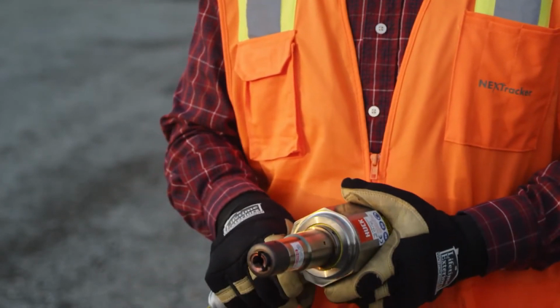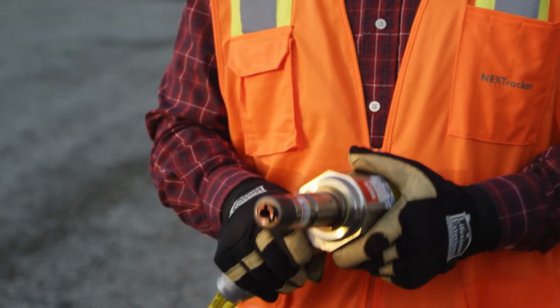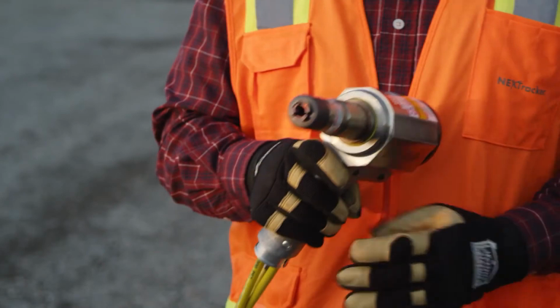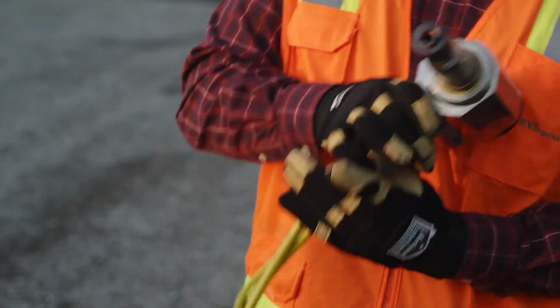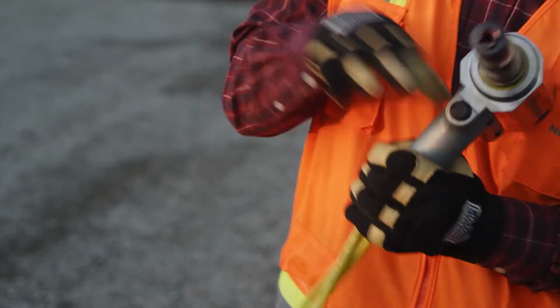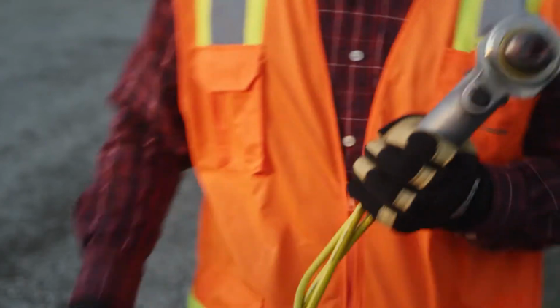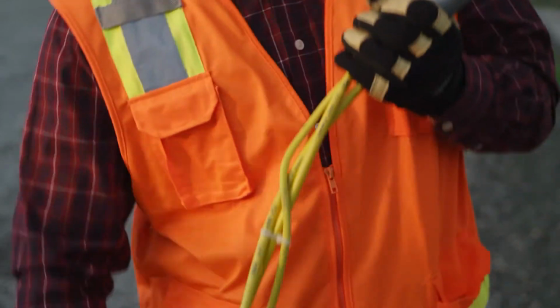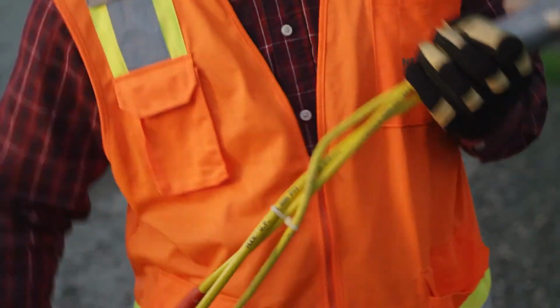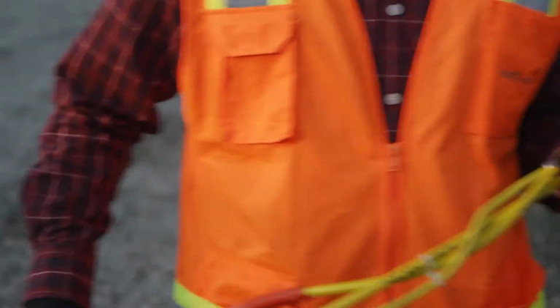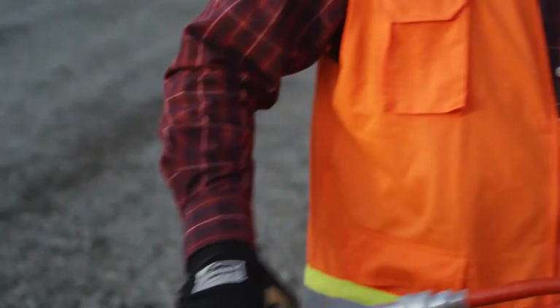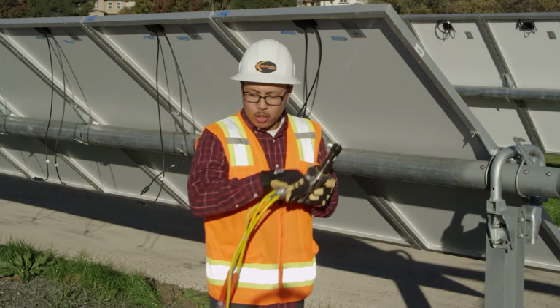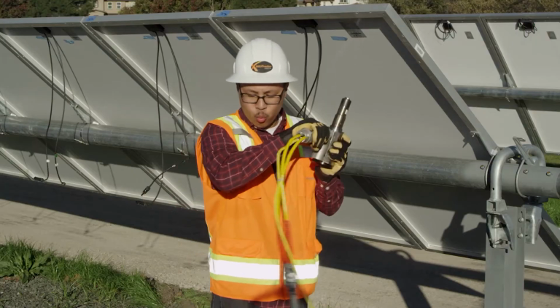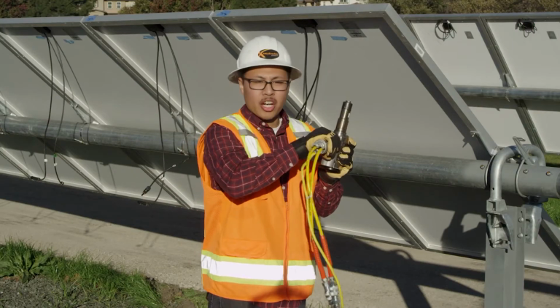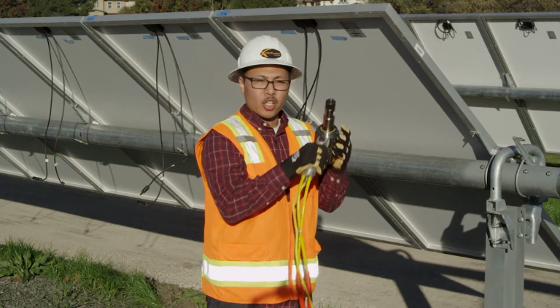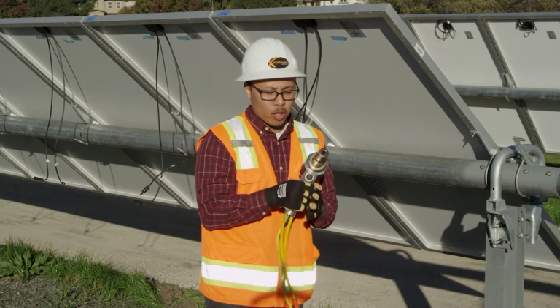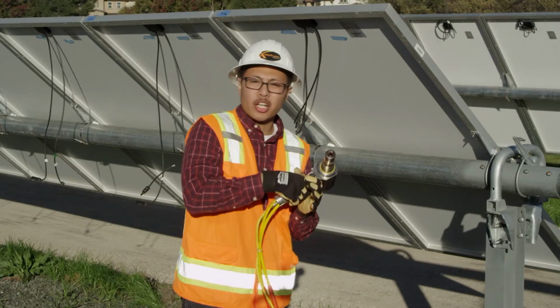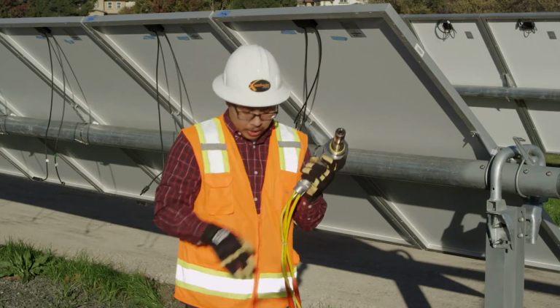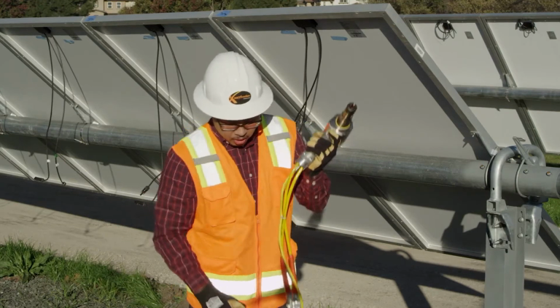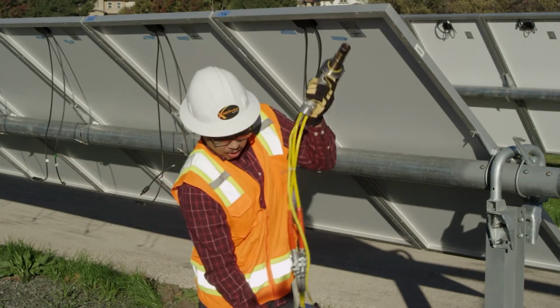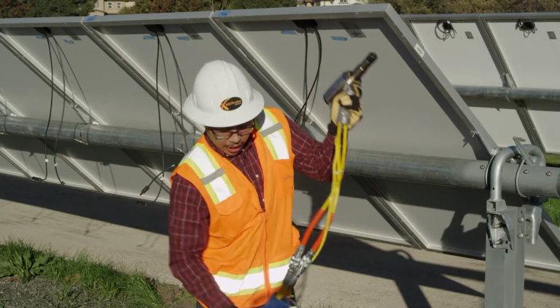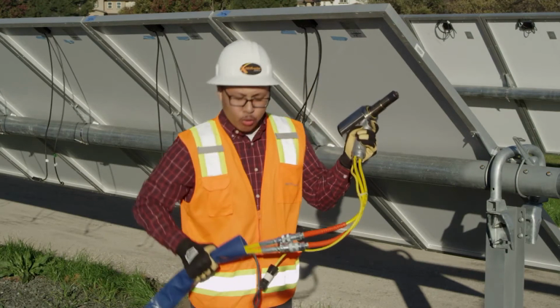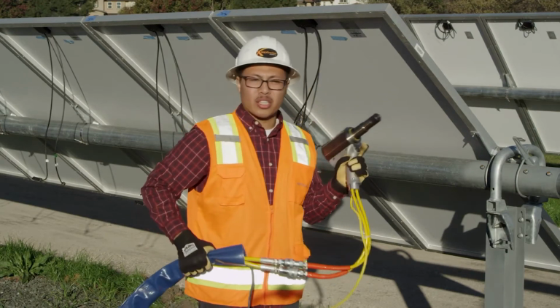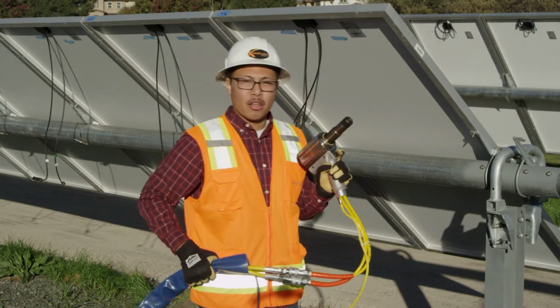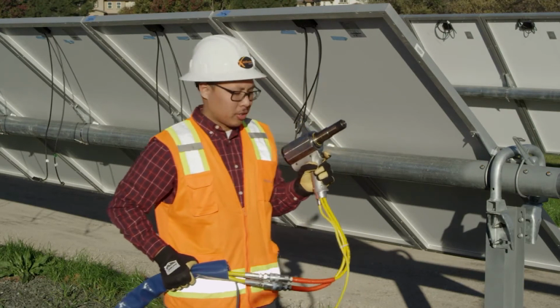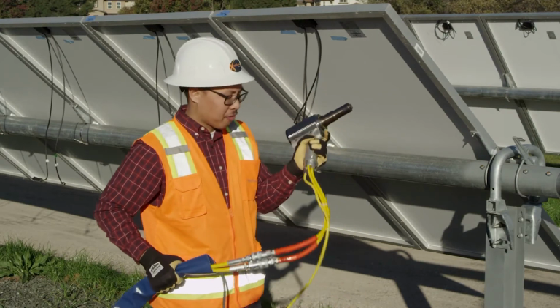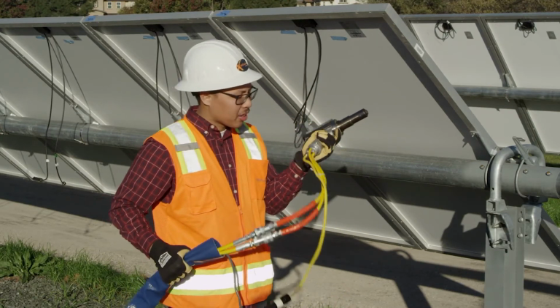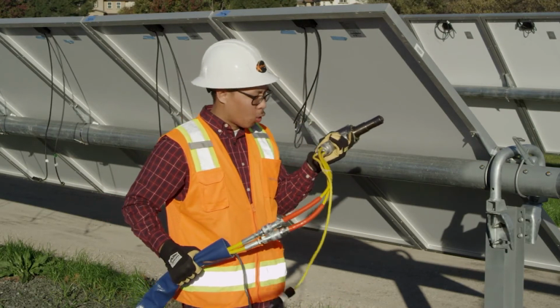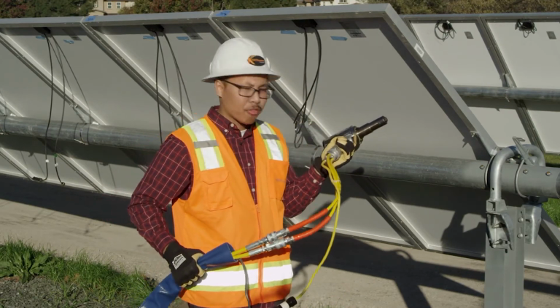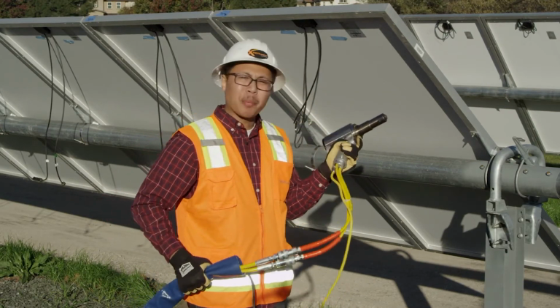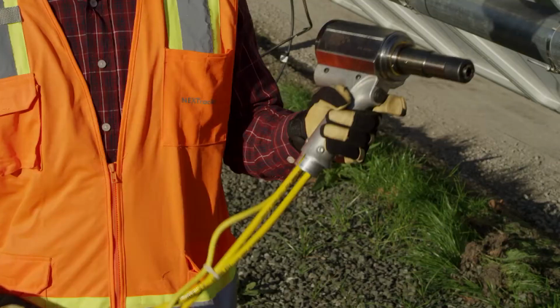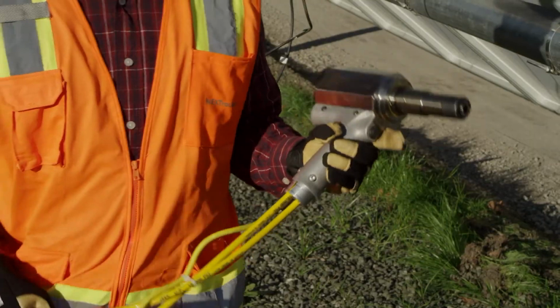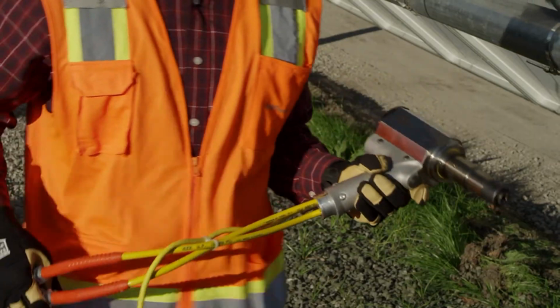One other thing when handling this gun, you want to make sure you don't pull the cord with the gun. You want to hold the gun in one hand and hold the hose in the other to prevent the cord from stripping out of the gun when you're moving.